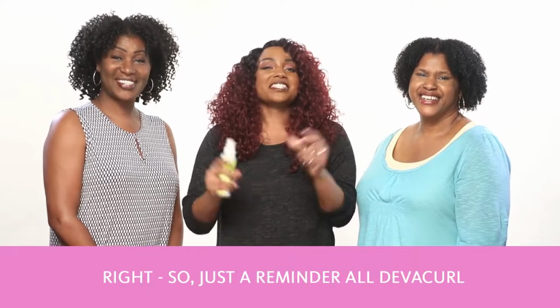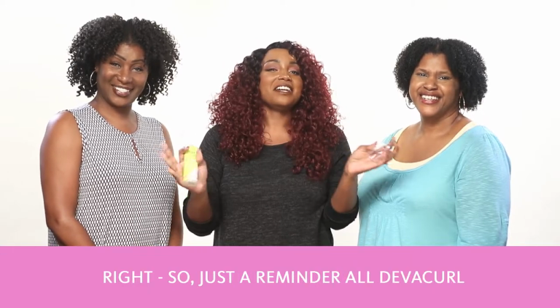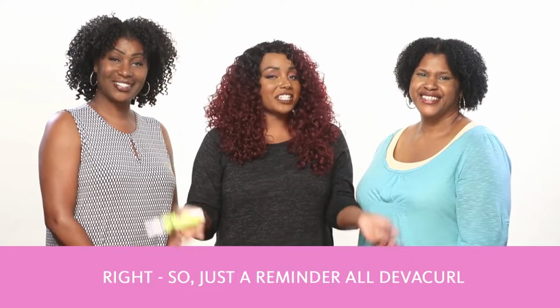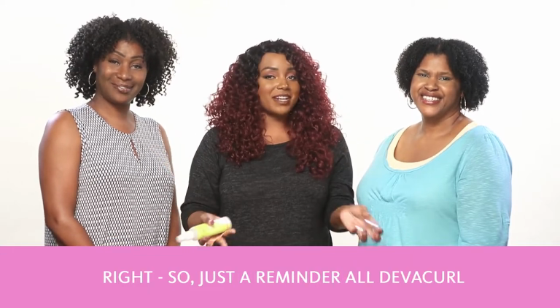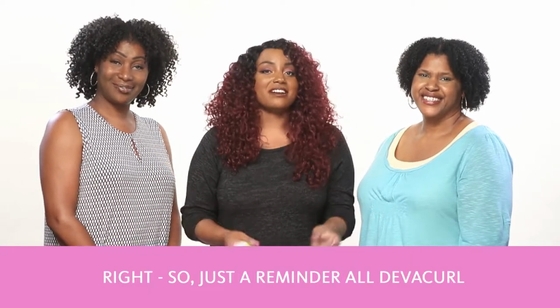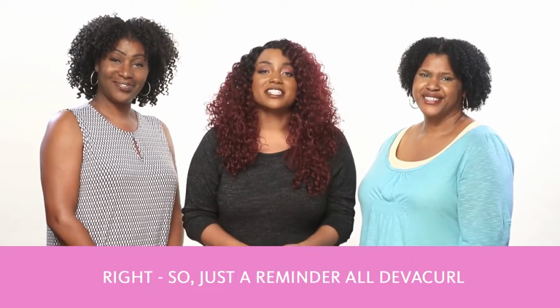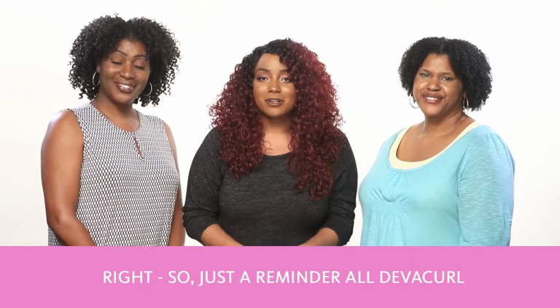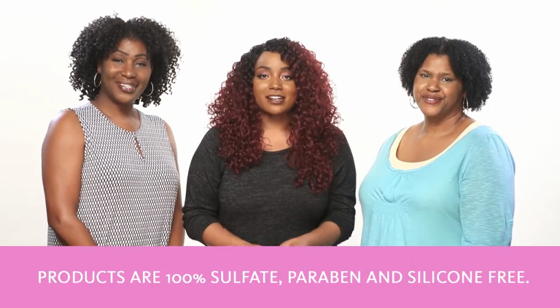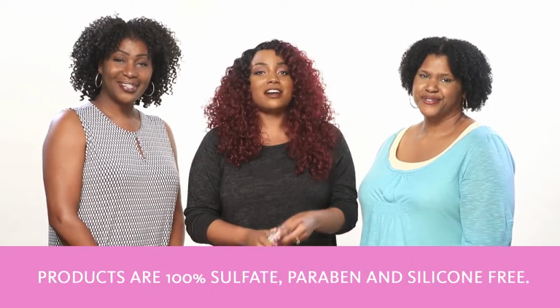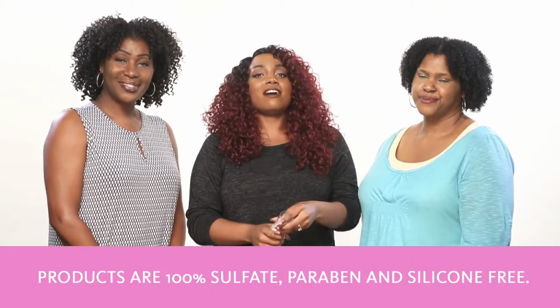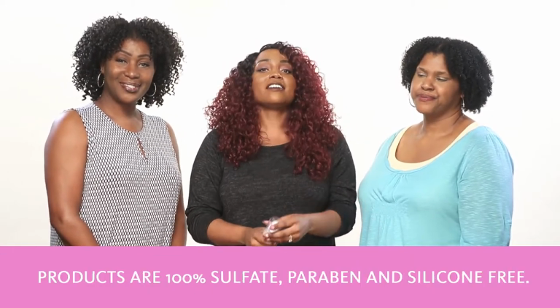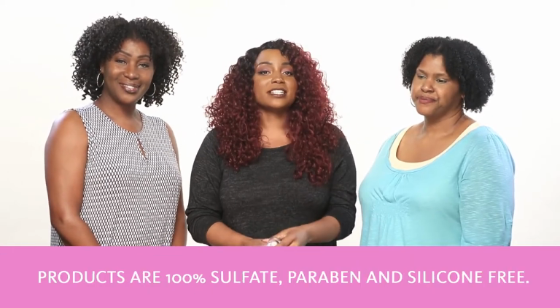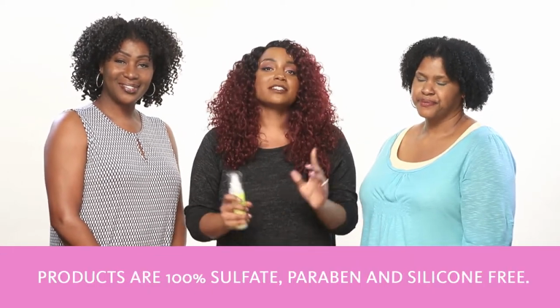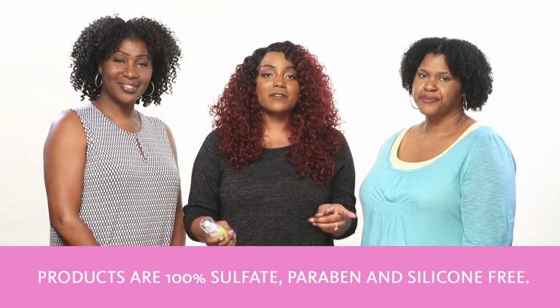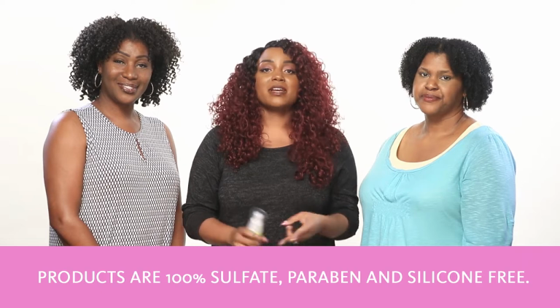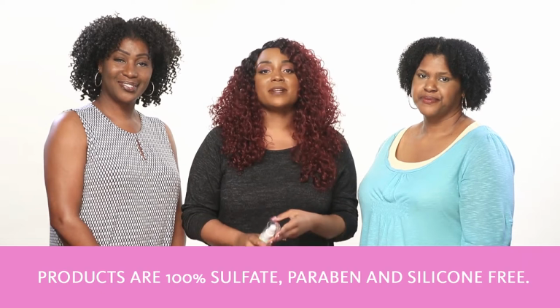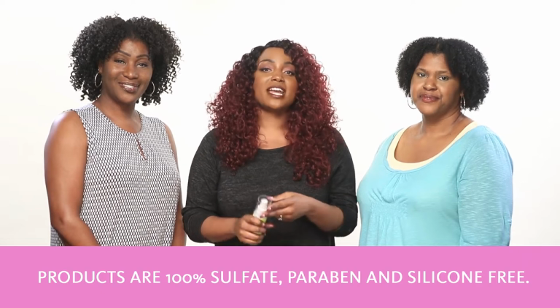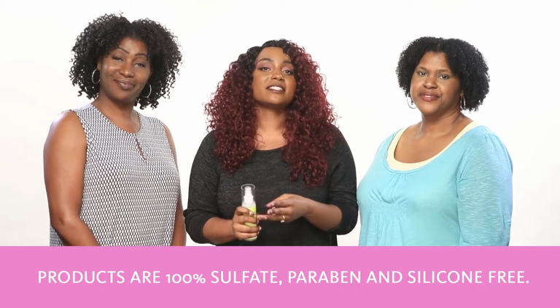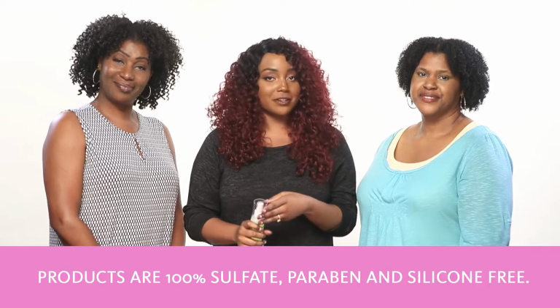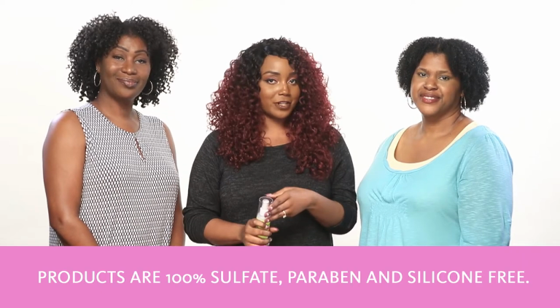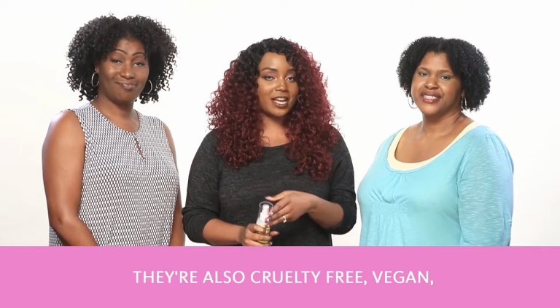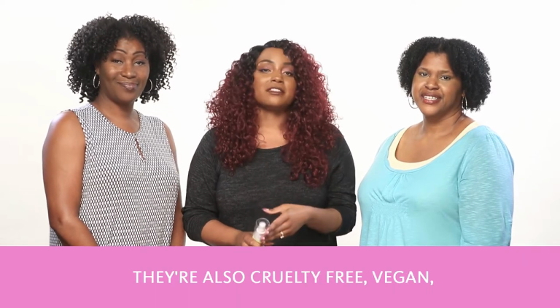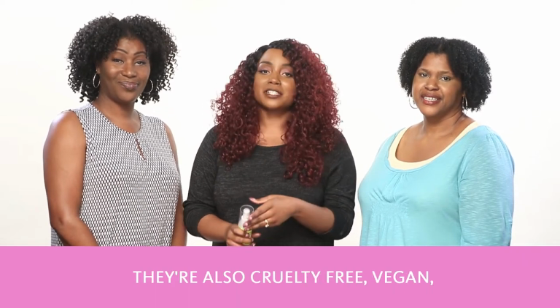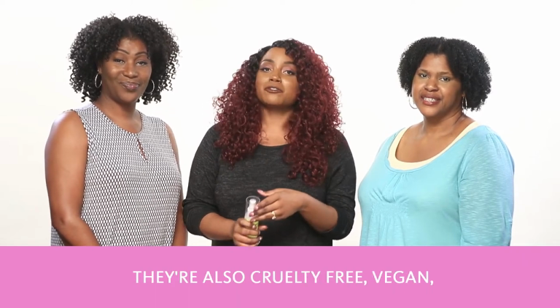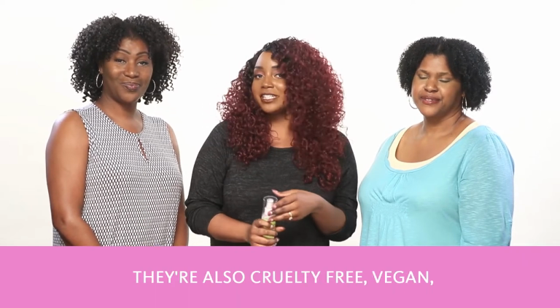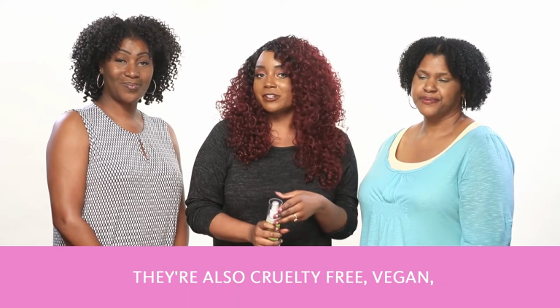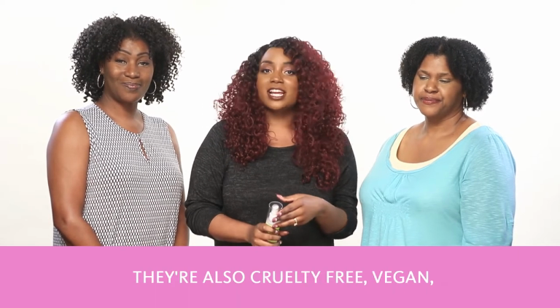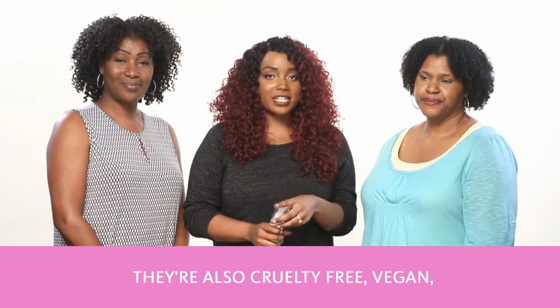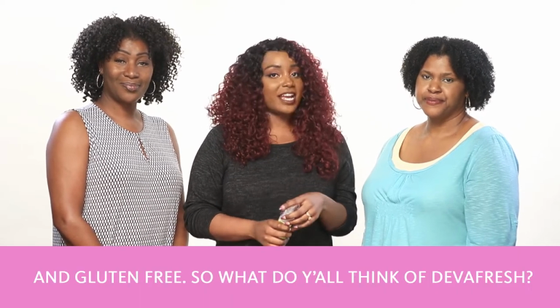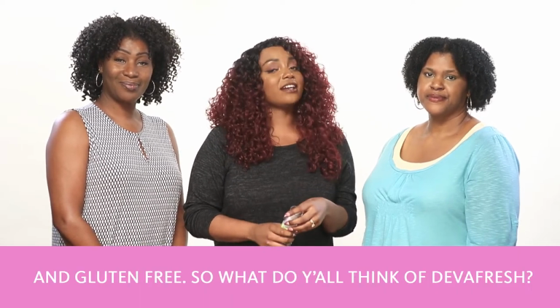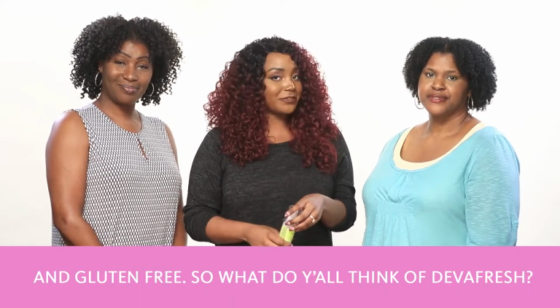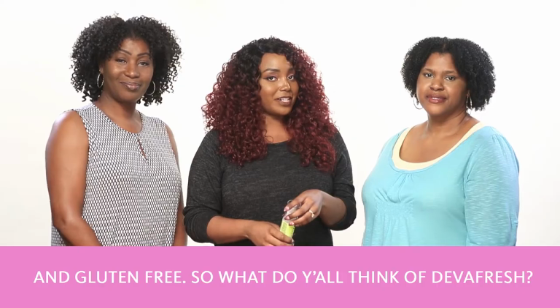Just a reminder — all DivaCurl products are 100% sulfate, paraben, and silicone-free. They're also cruelty-free, vegan, and gluten-free.